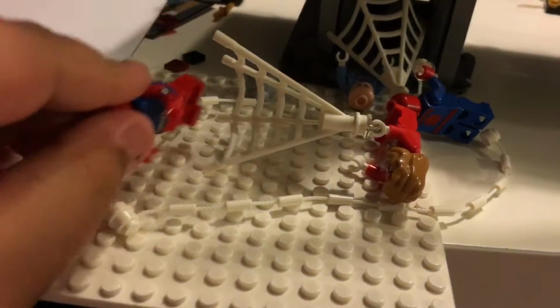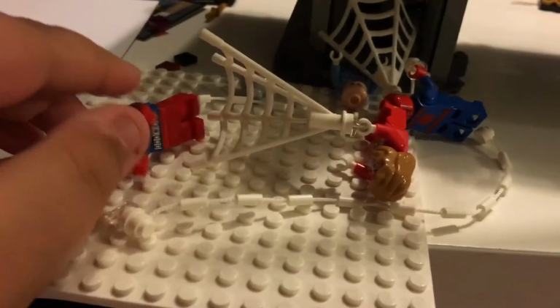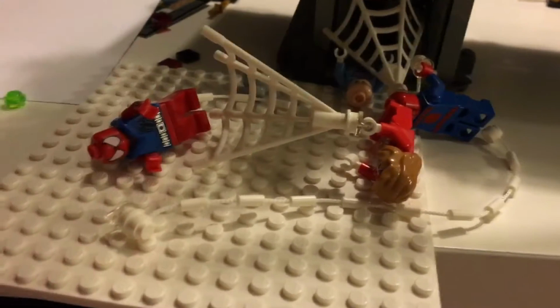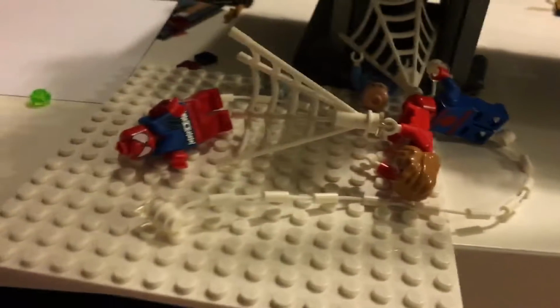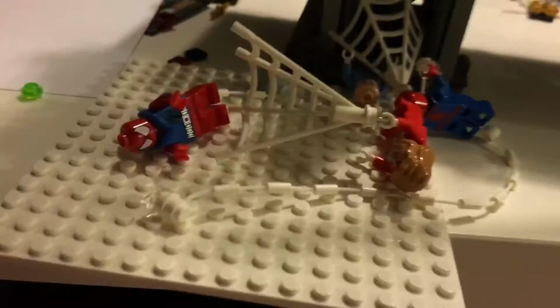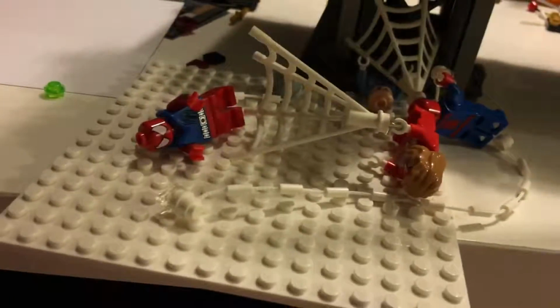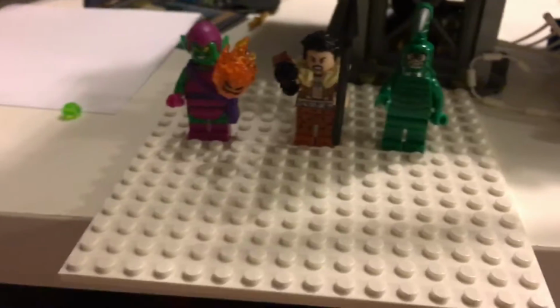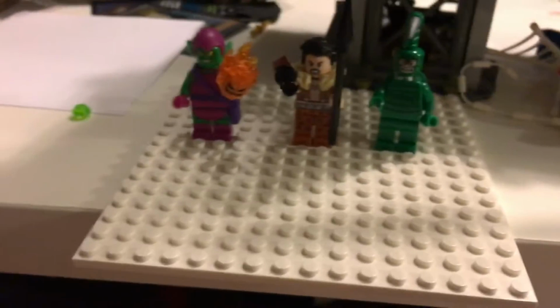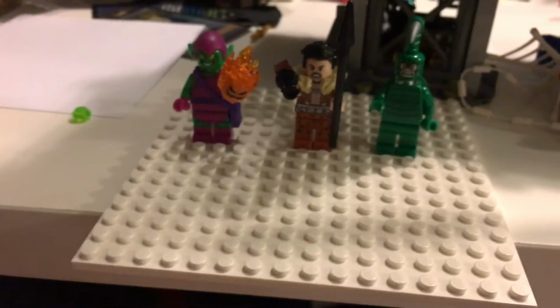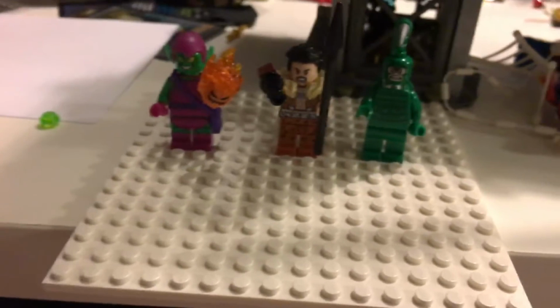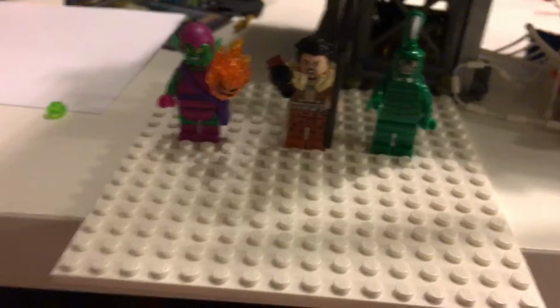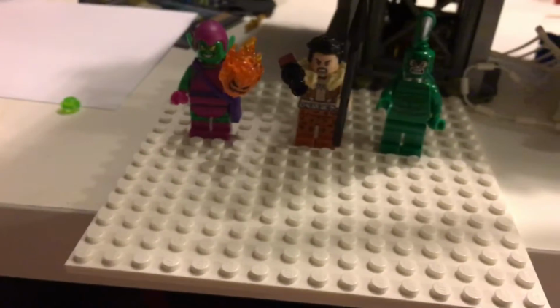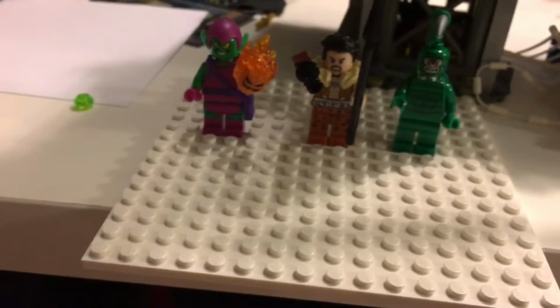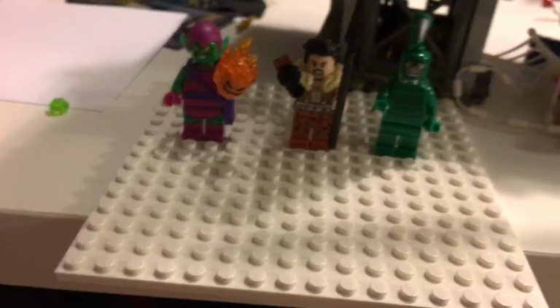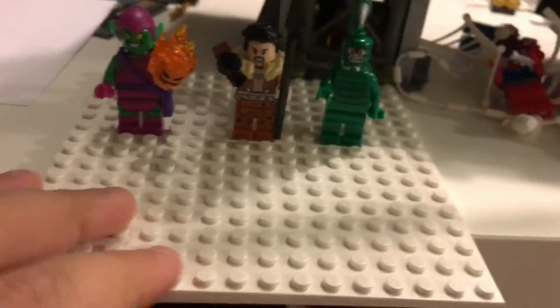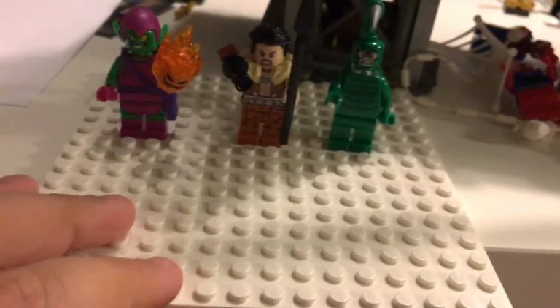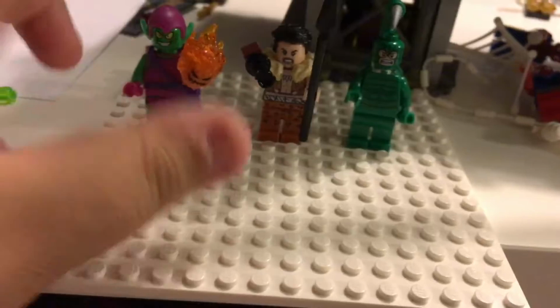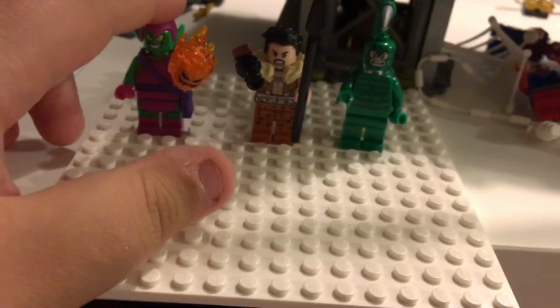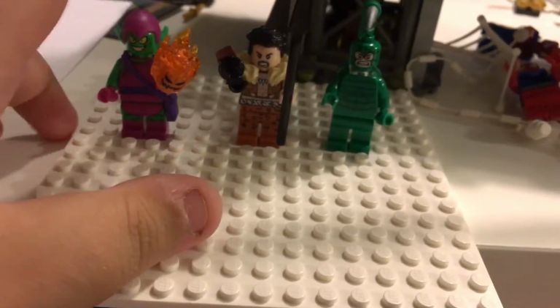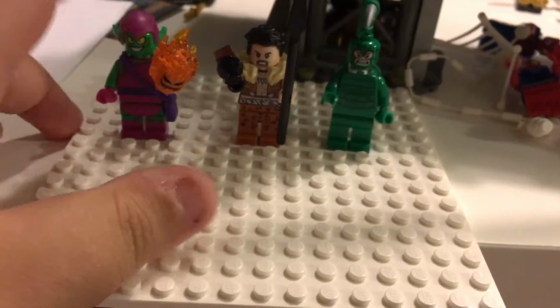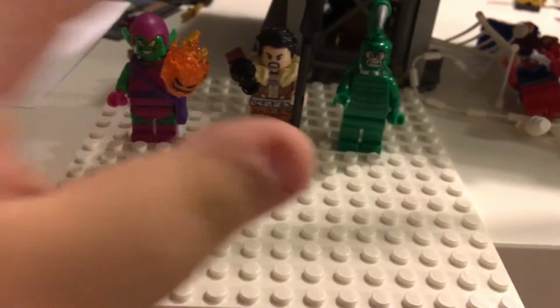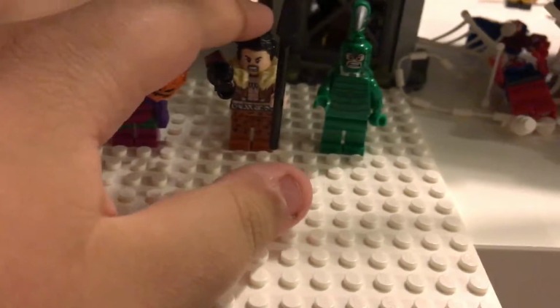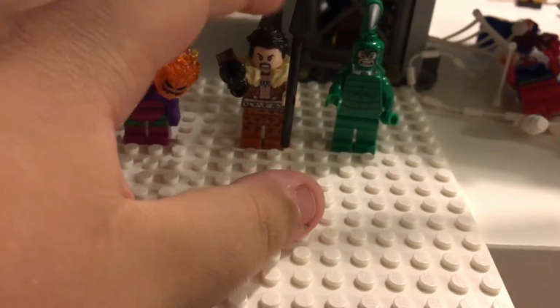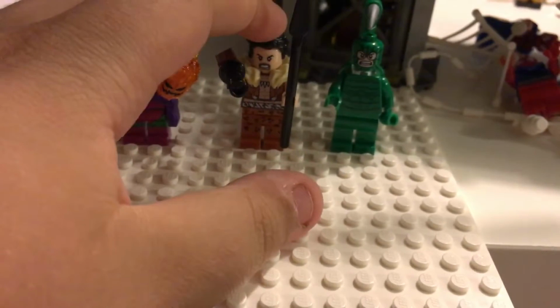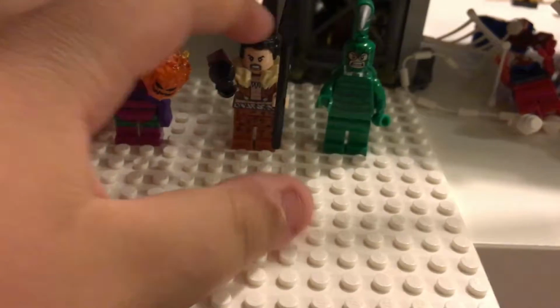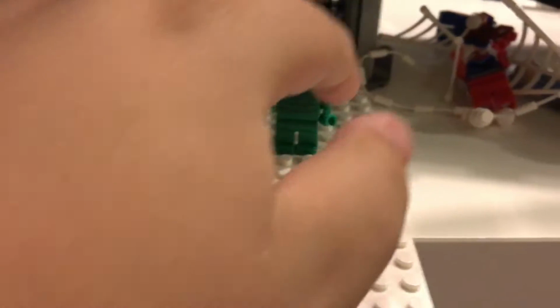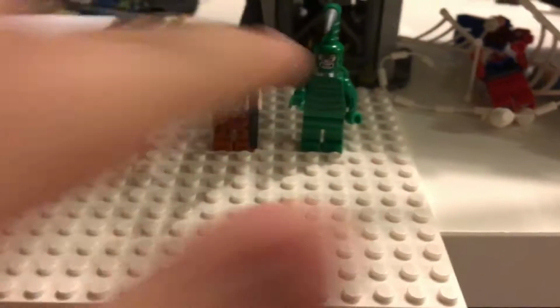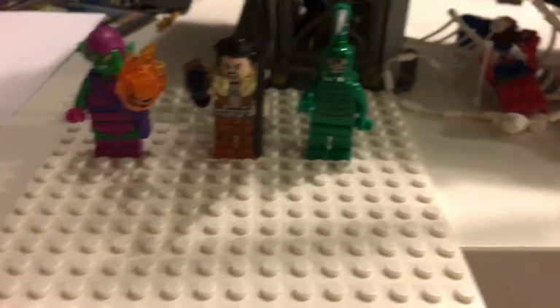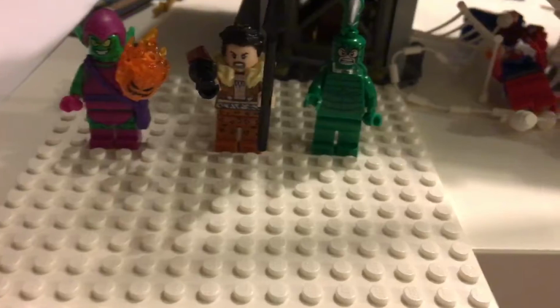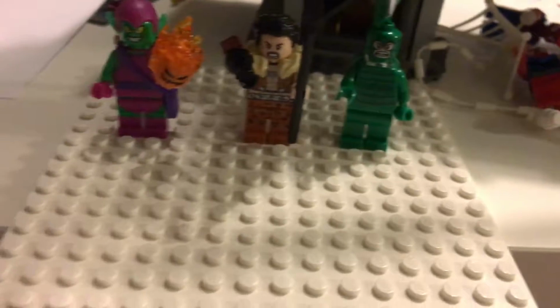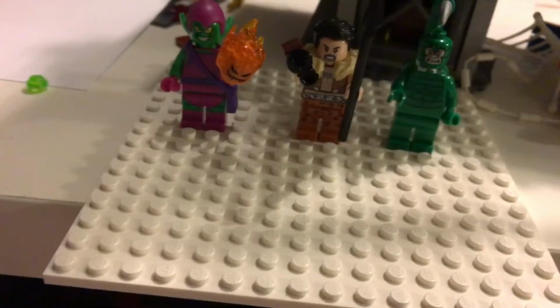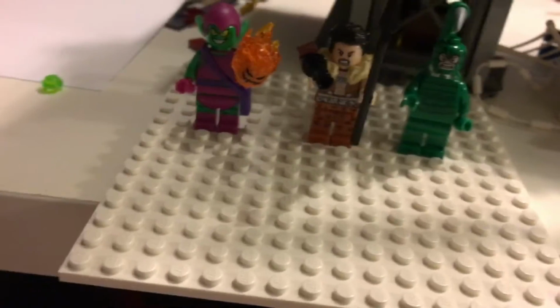Now I'm going to show you the villains. Here are your three main villains: Green Goblin, Kraven the Hunter, and Scorpion.